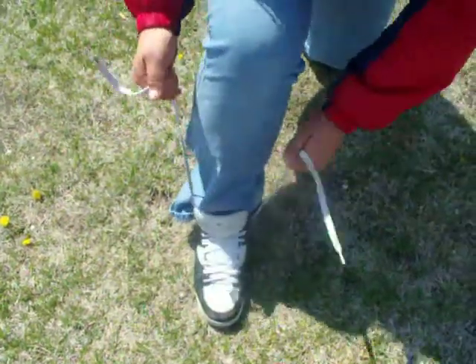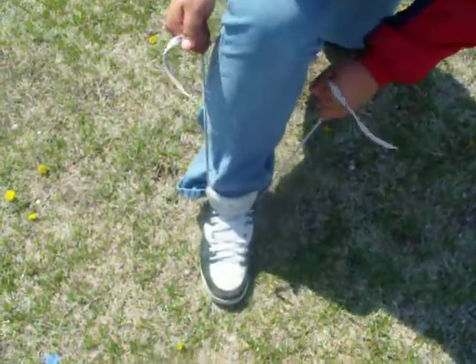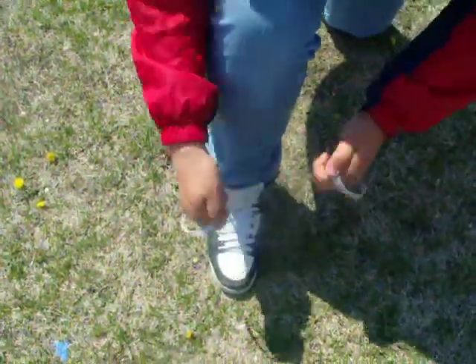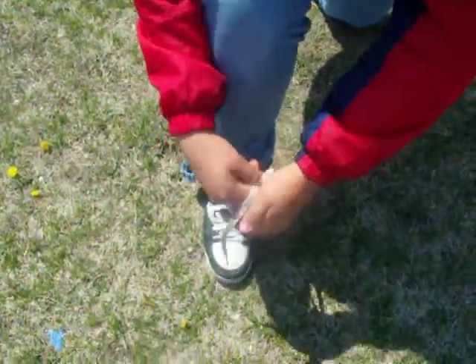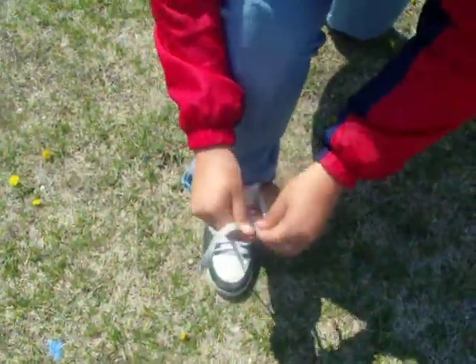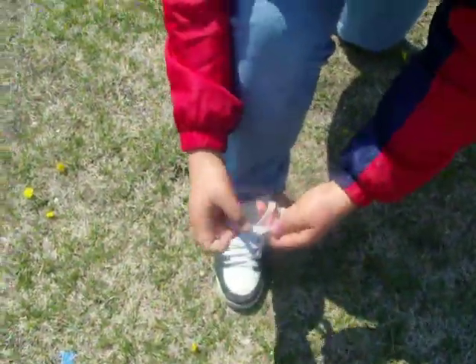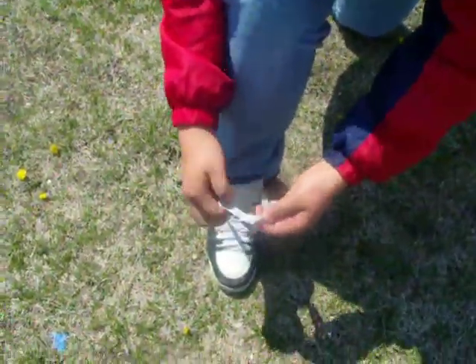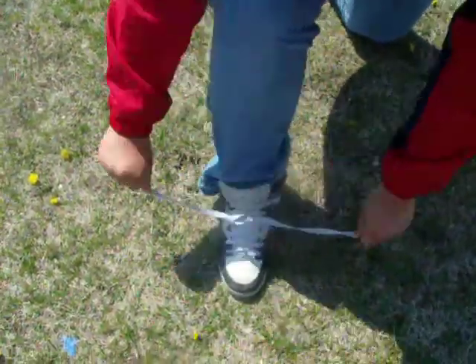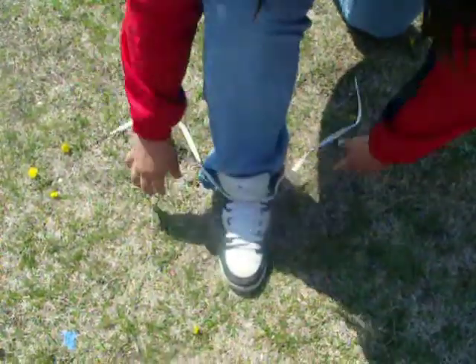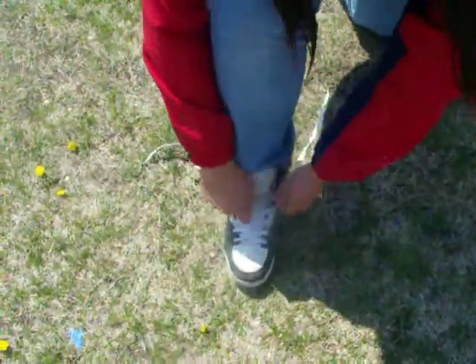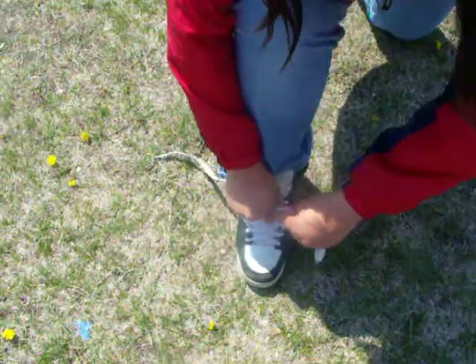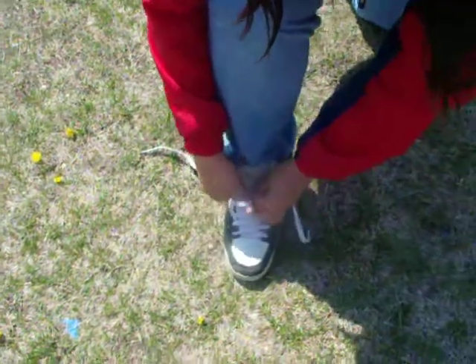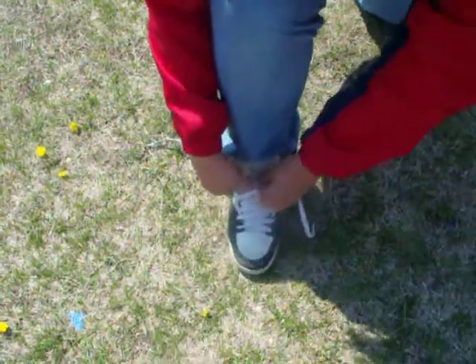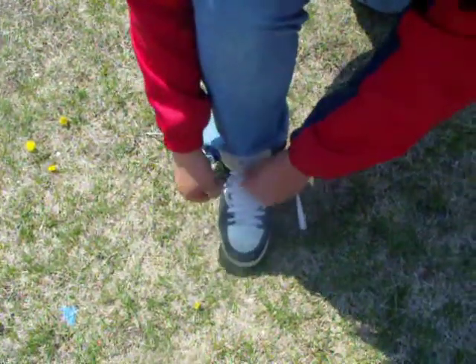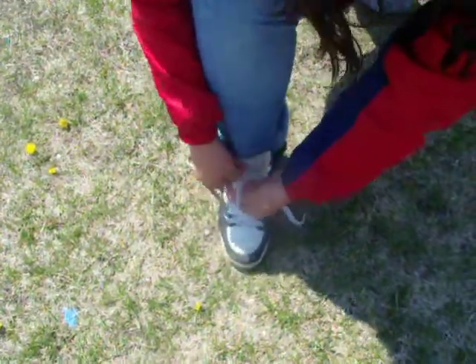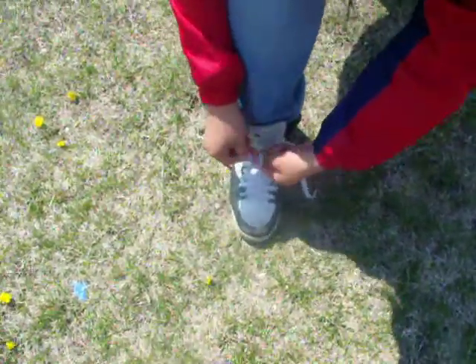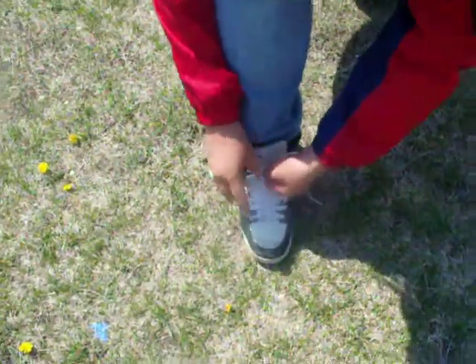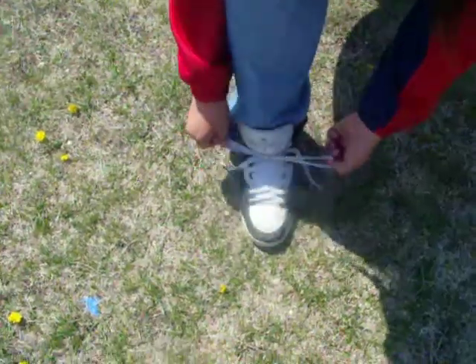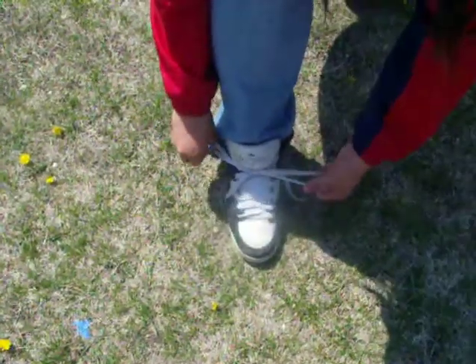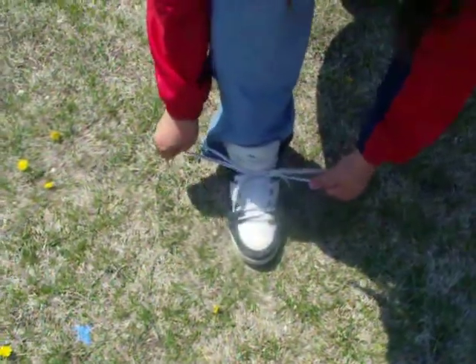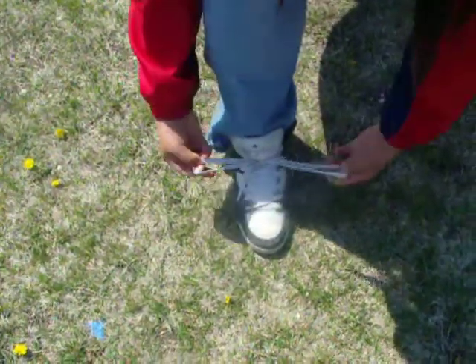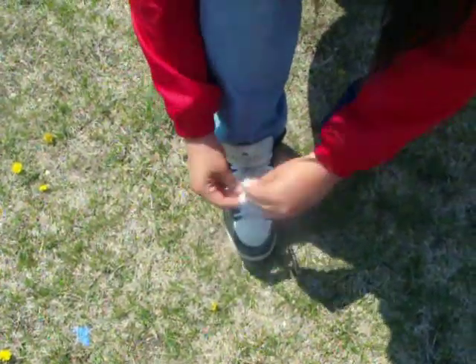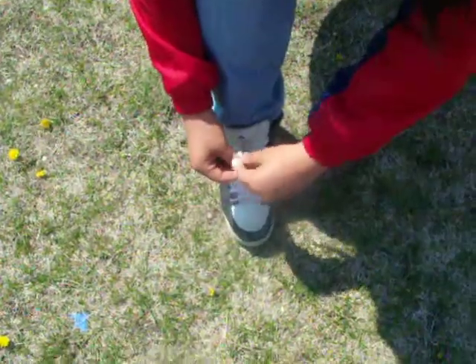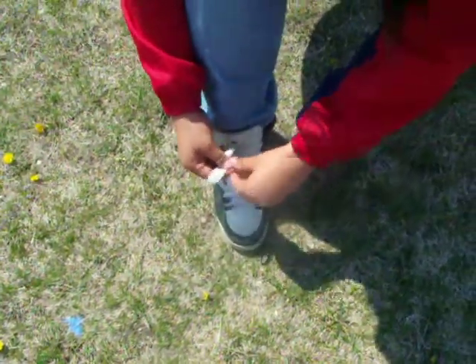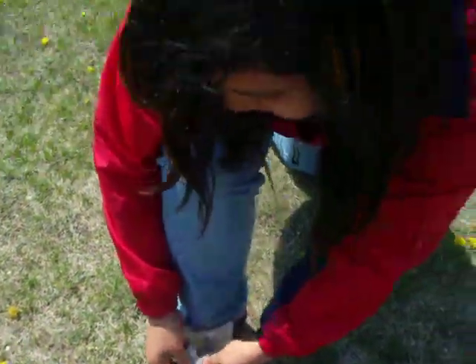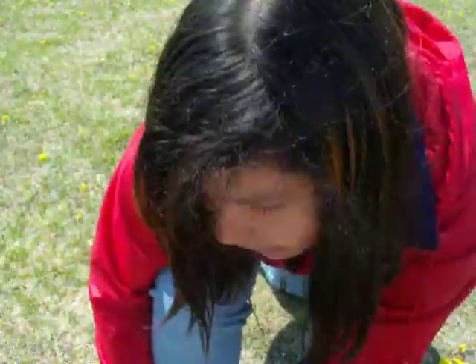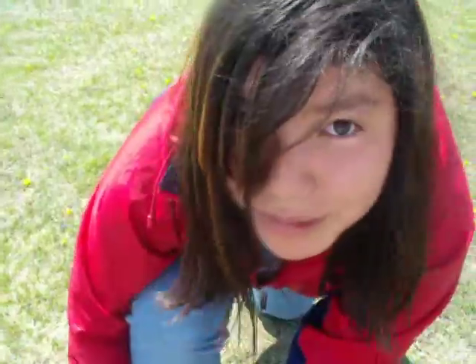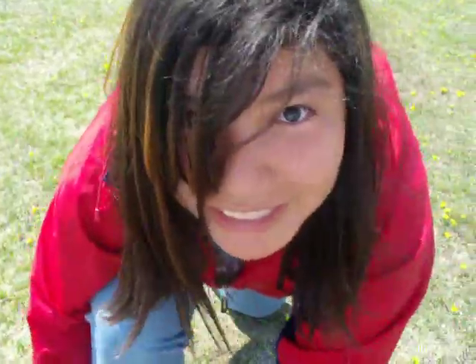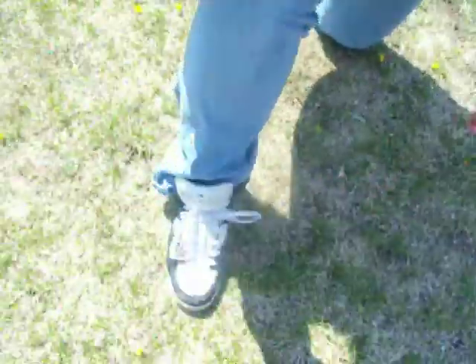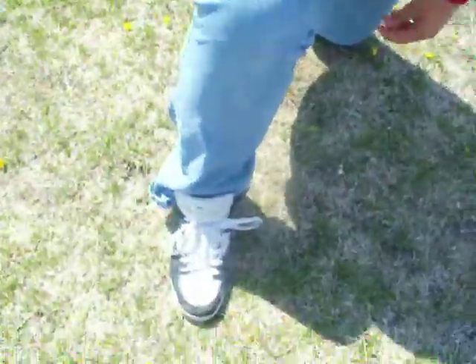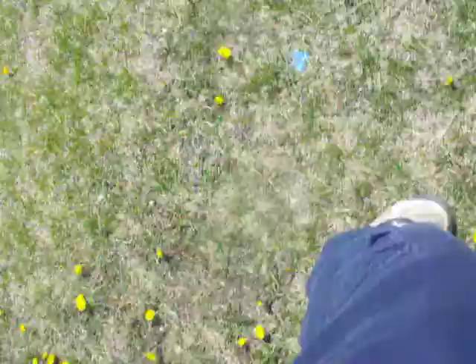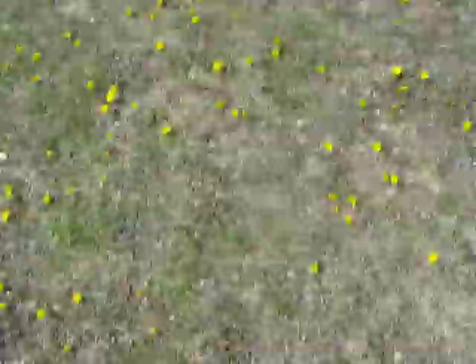You tighten it like this, then you make a little knot. You go boom, and screw the bunny ear thing. I go like this, you go like that. And then I'm going to sort of double knot it. Yeah, look!